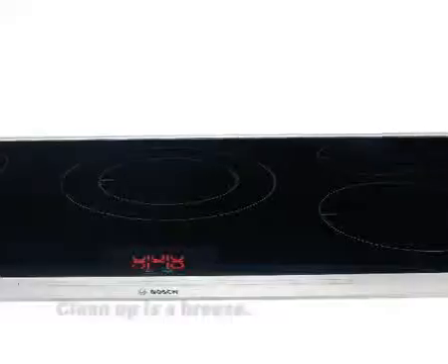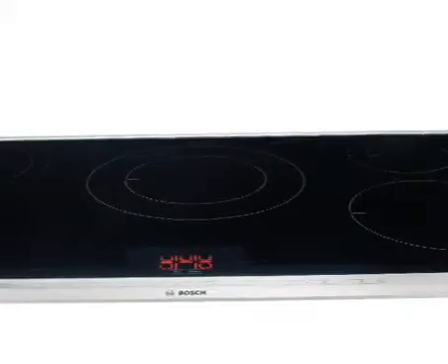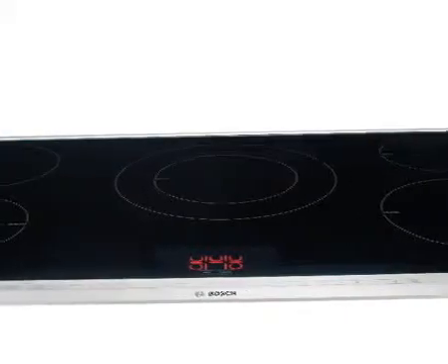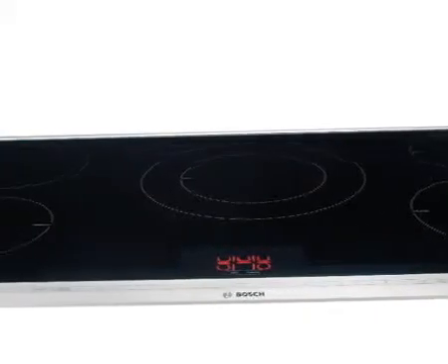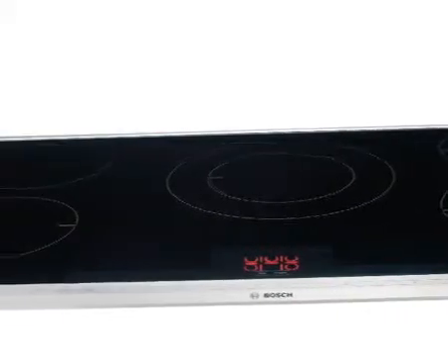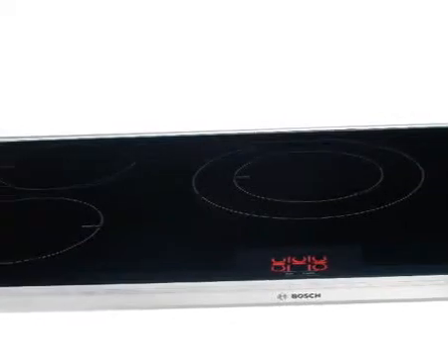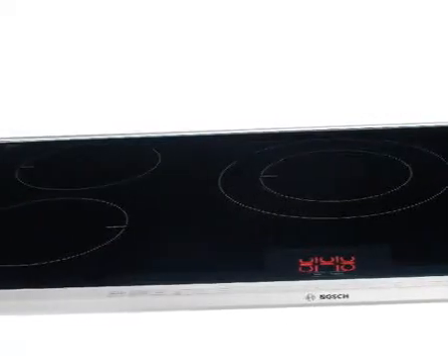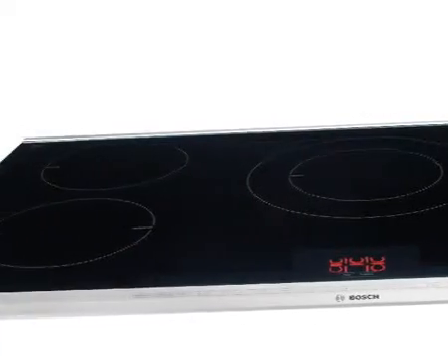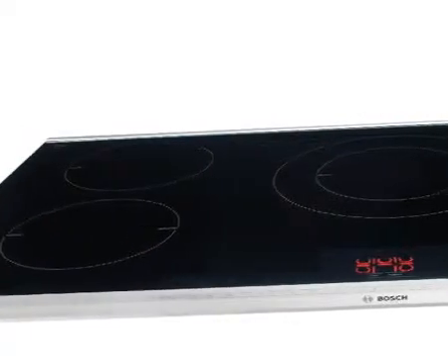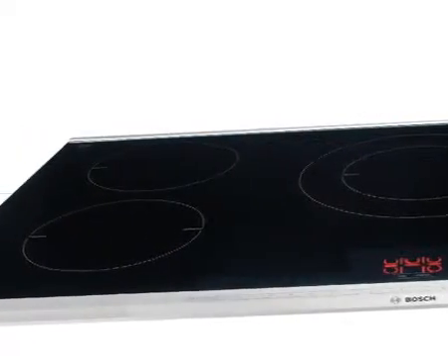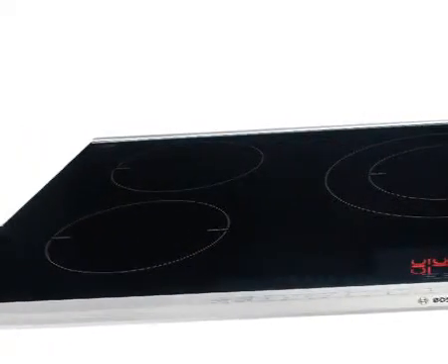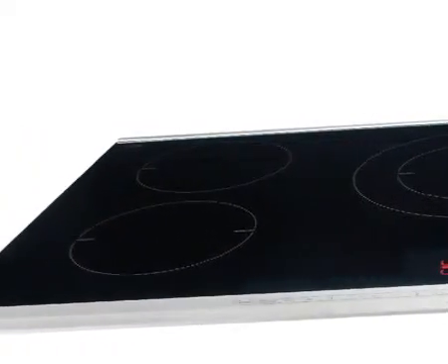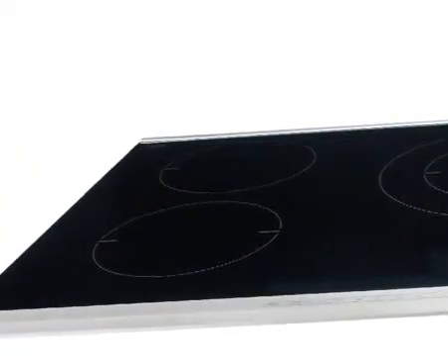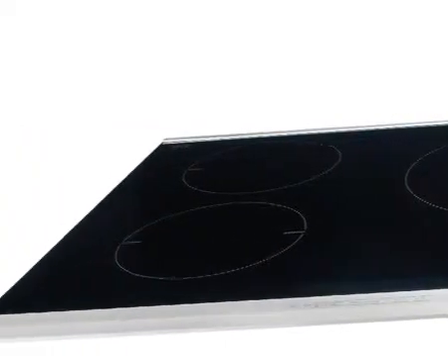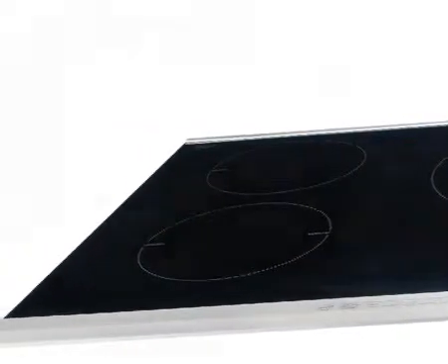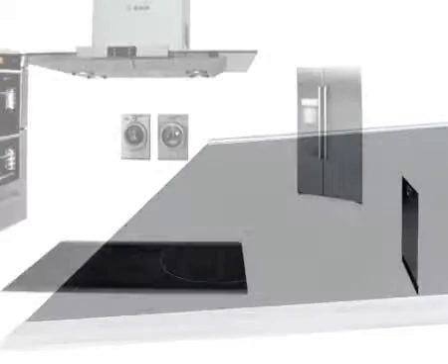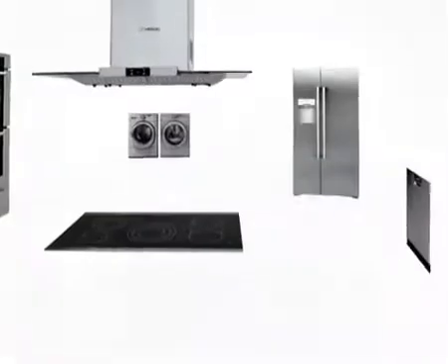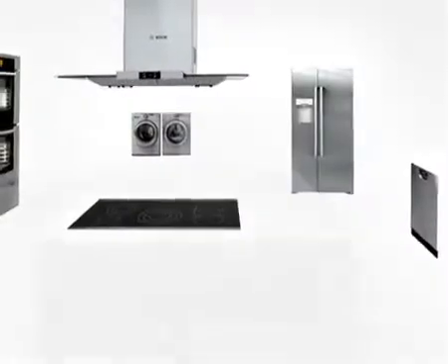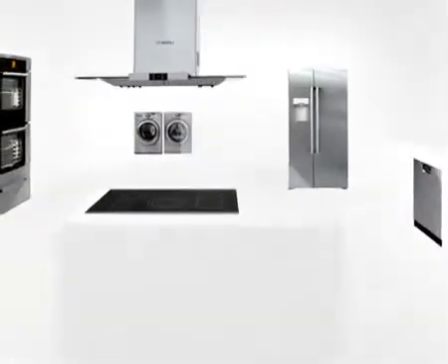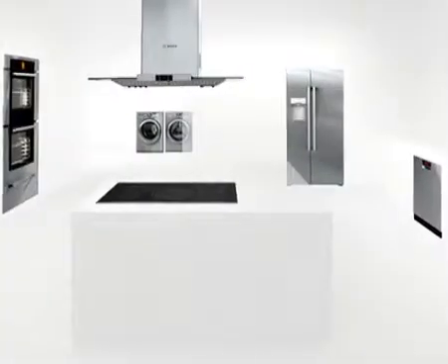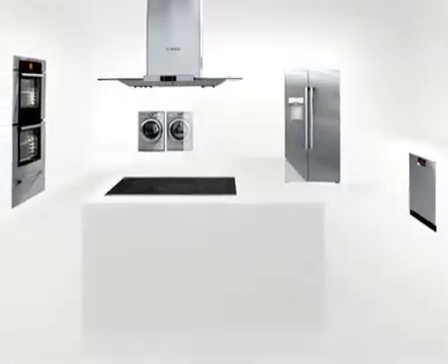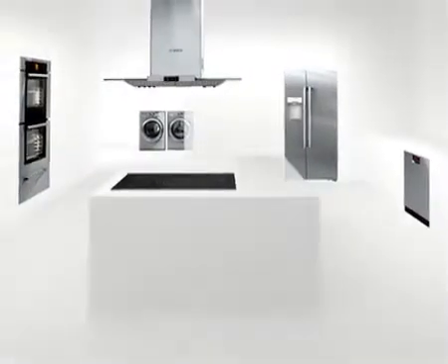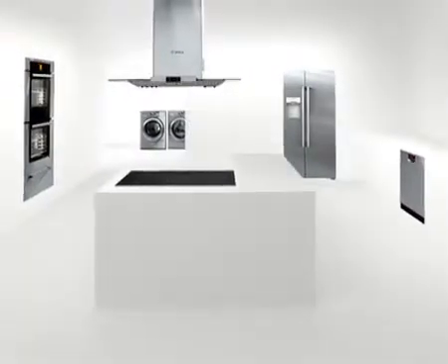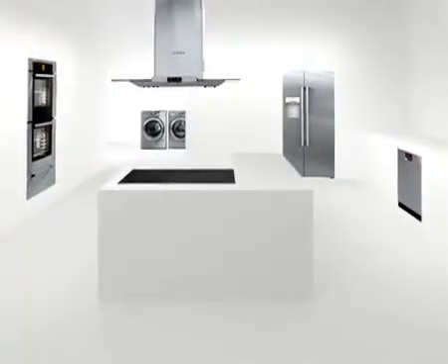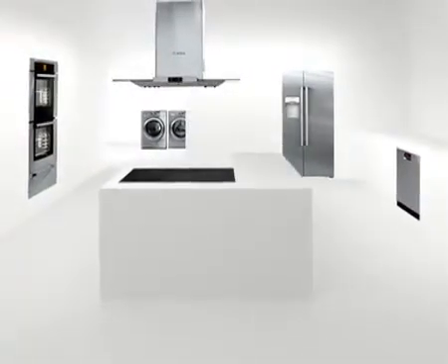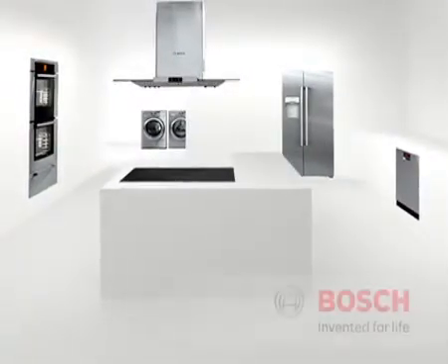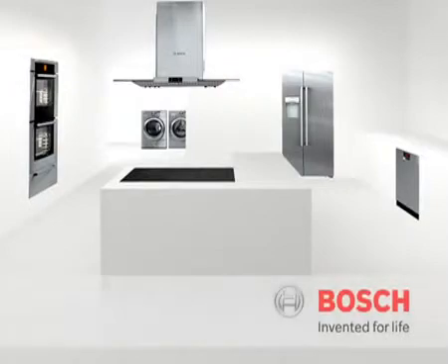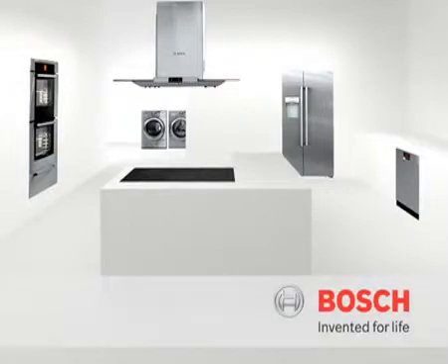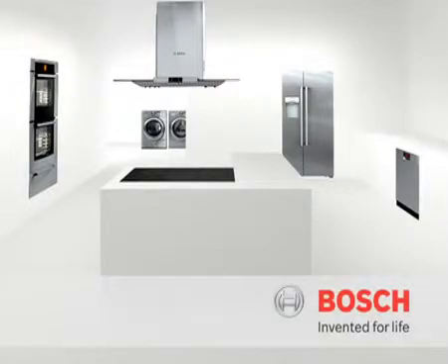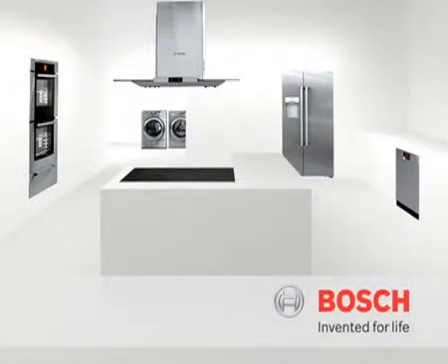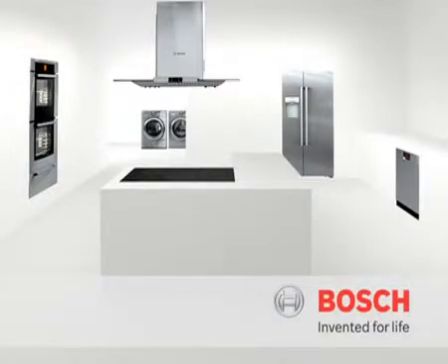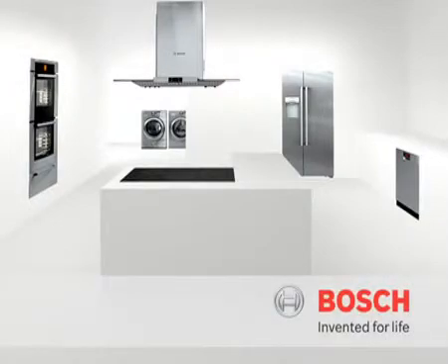In other words, it's more efficient and stylish than traditional cooktops, yet it works better and faster than gas and electric. So it's hot and so cool. Bosch Induction Cooktops. Bosch. Invented for Life.